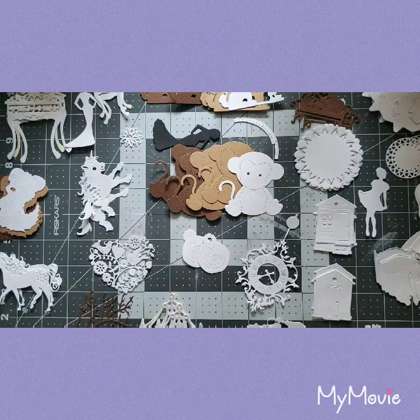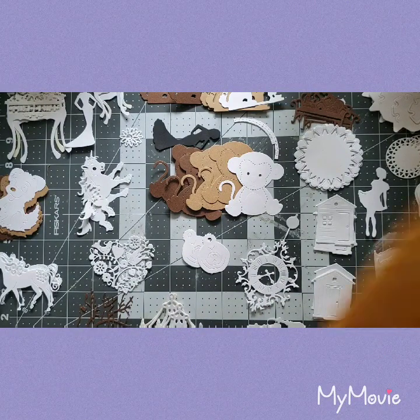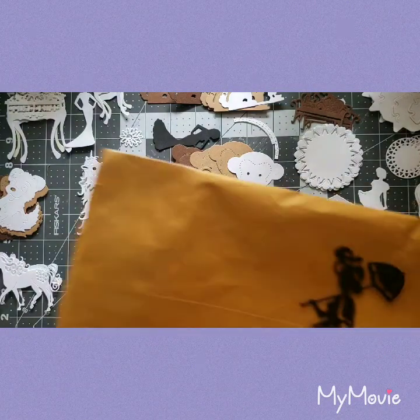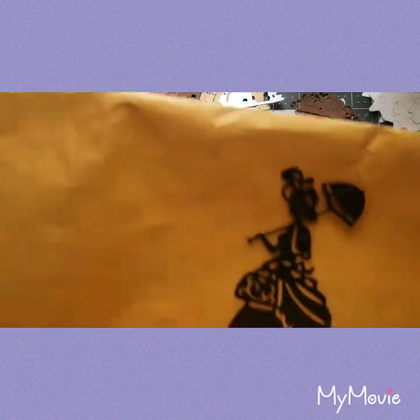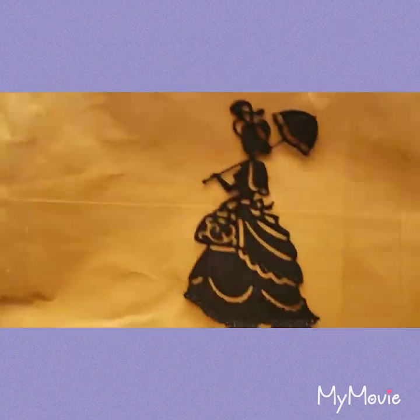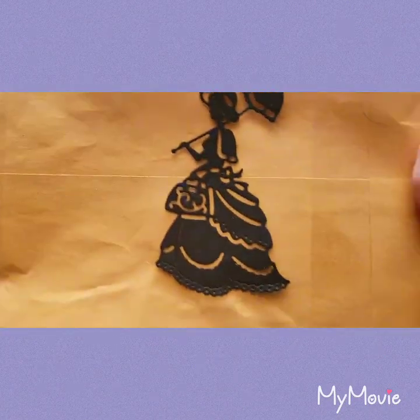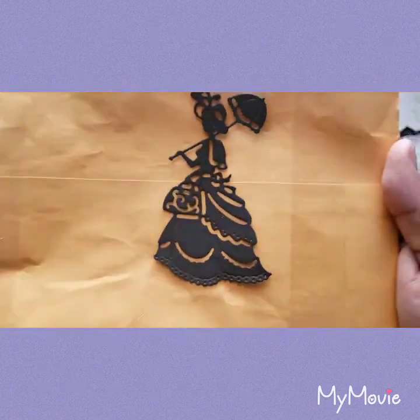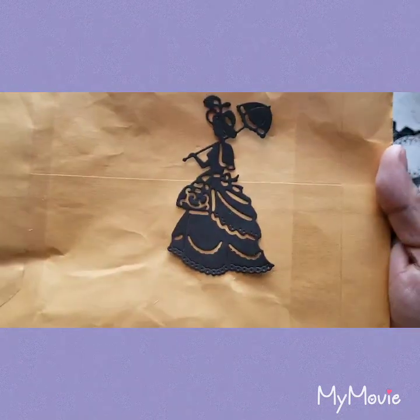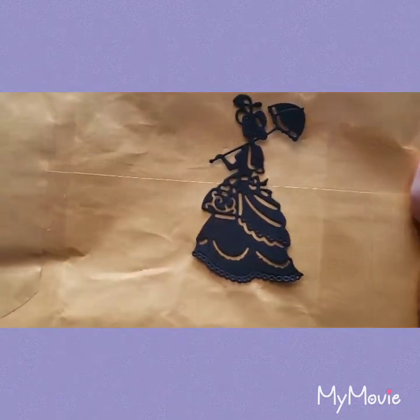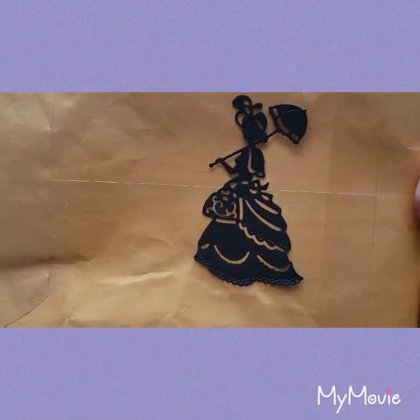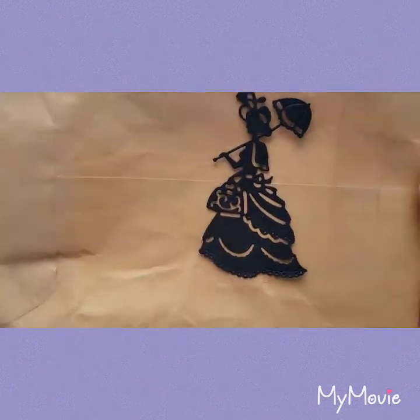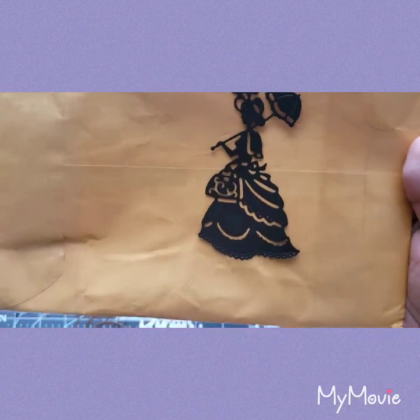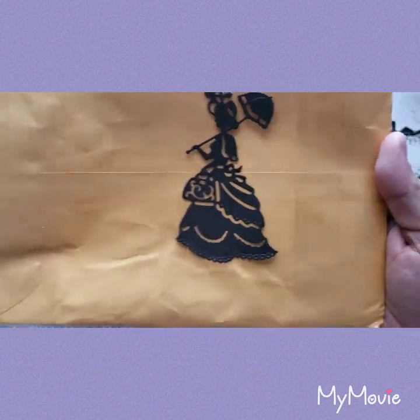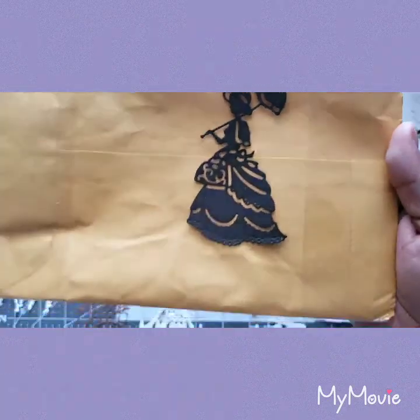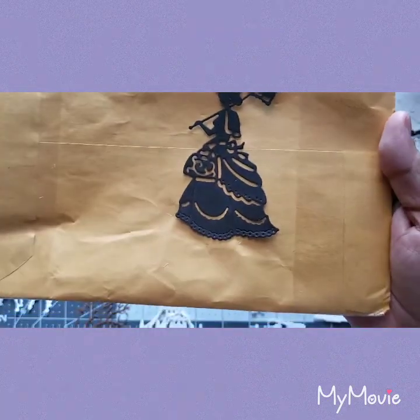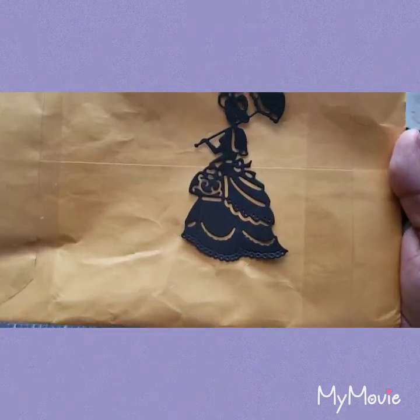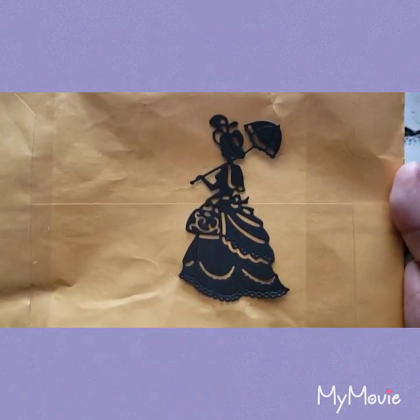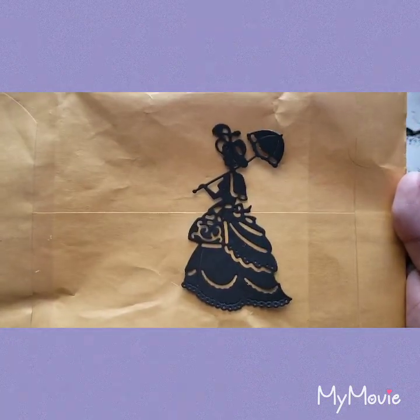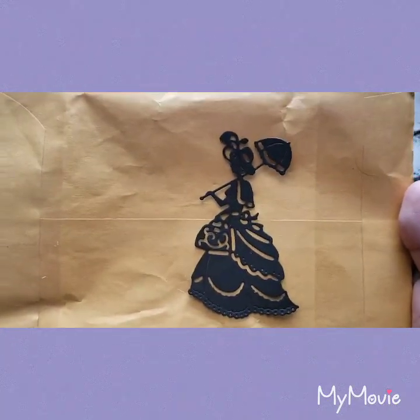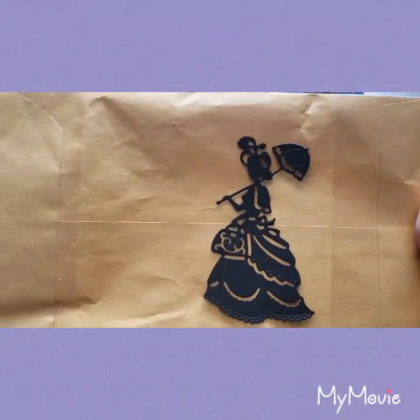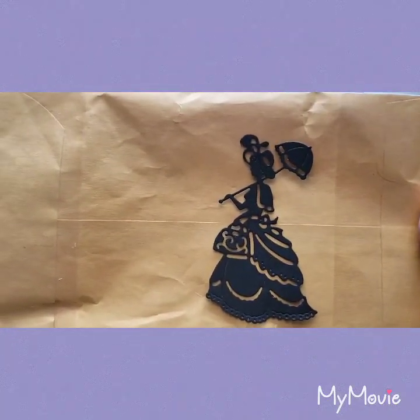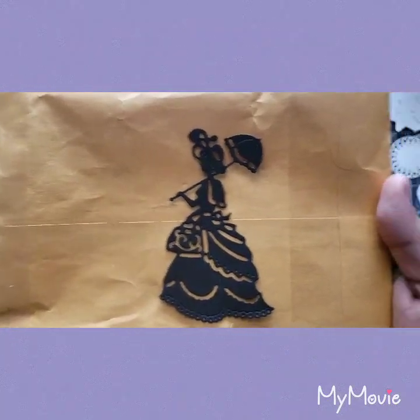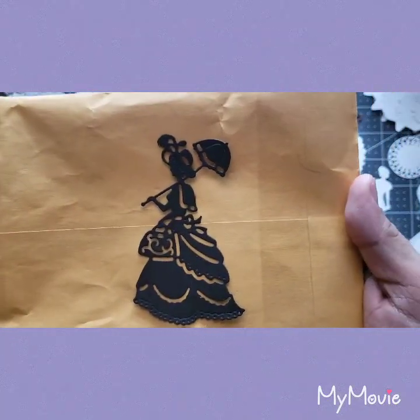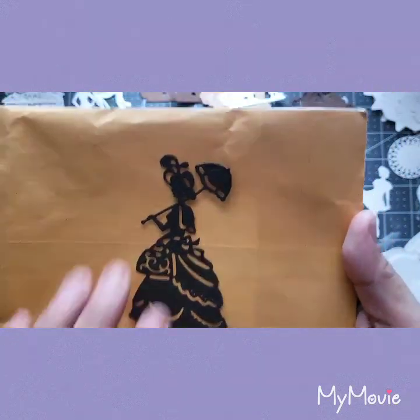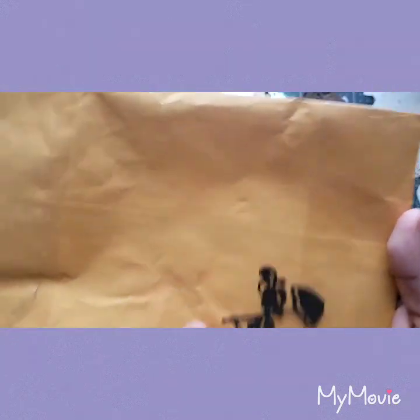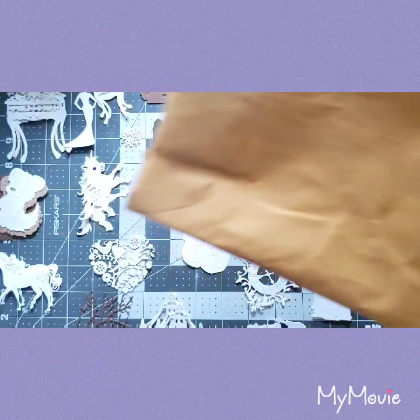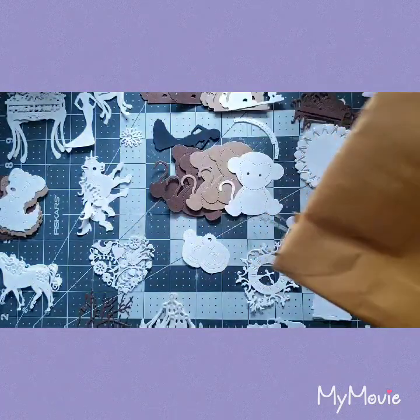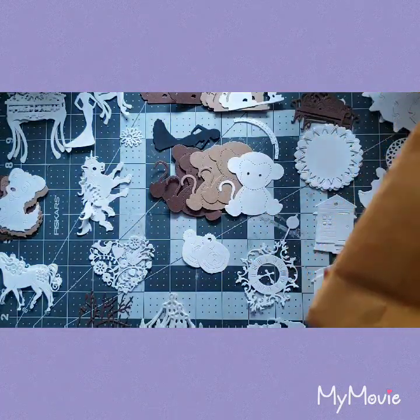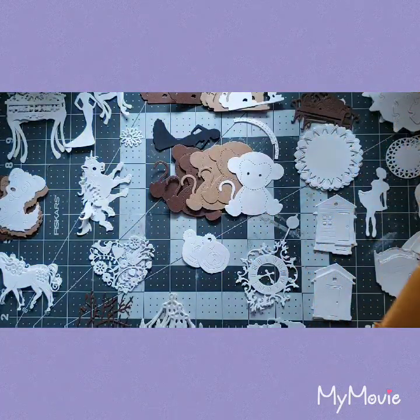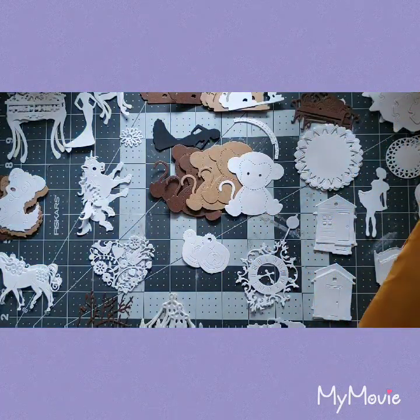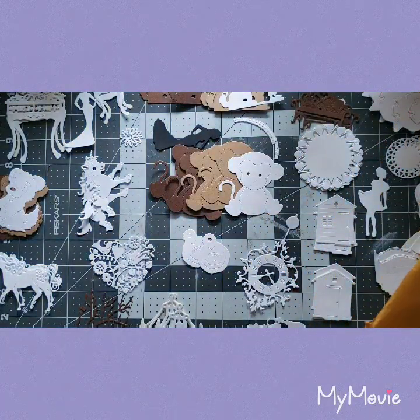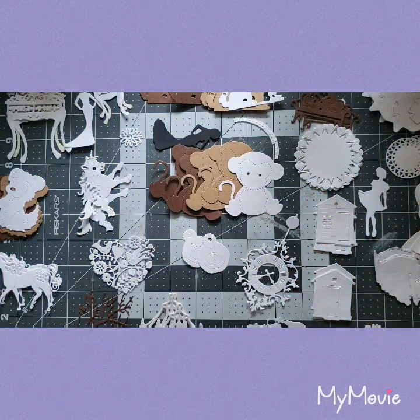Oh wow, look at that — that is gorgeous! So pretty. Oh, I'm running out of space.